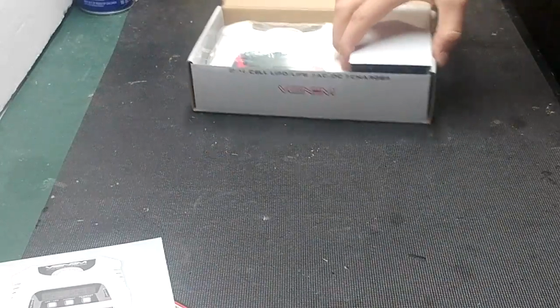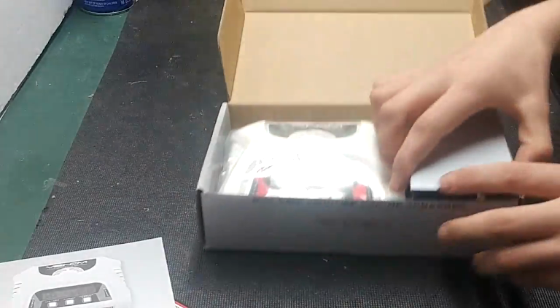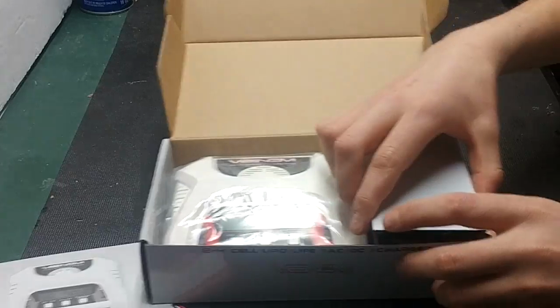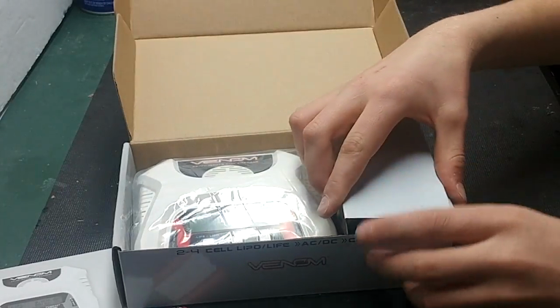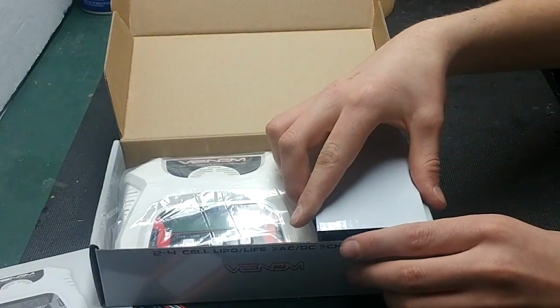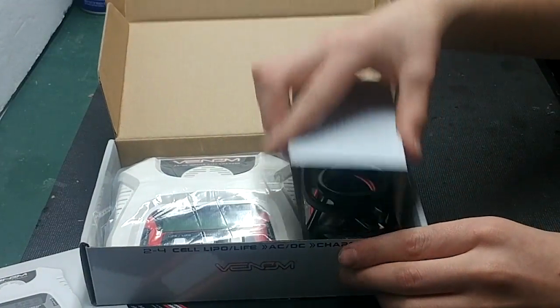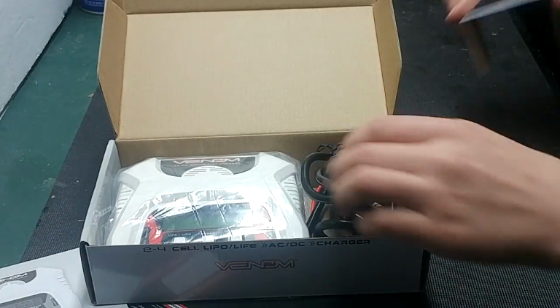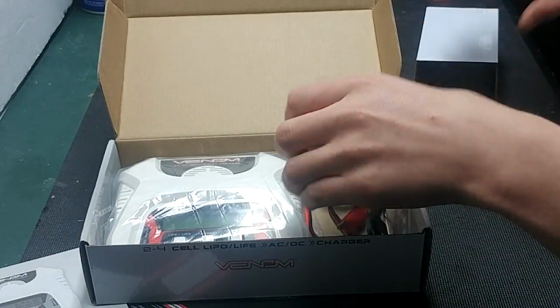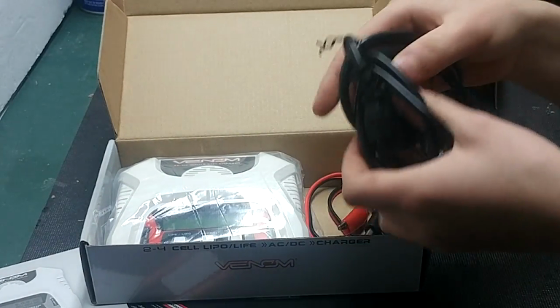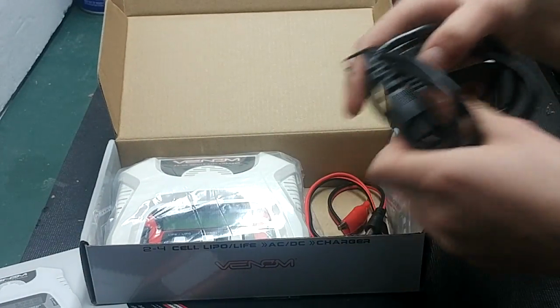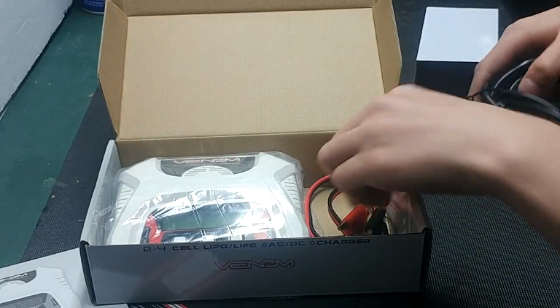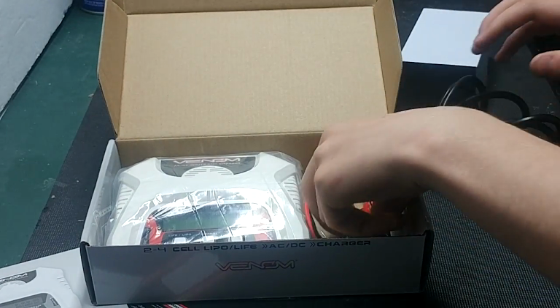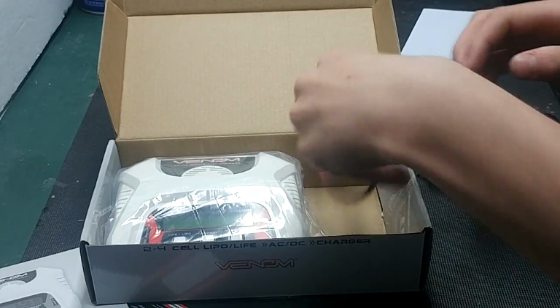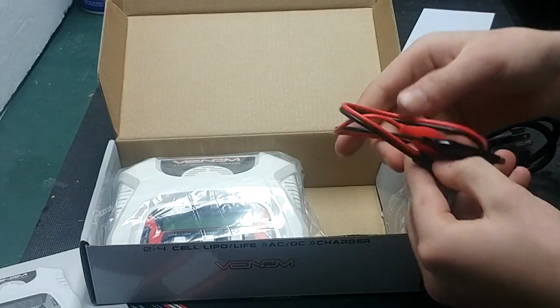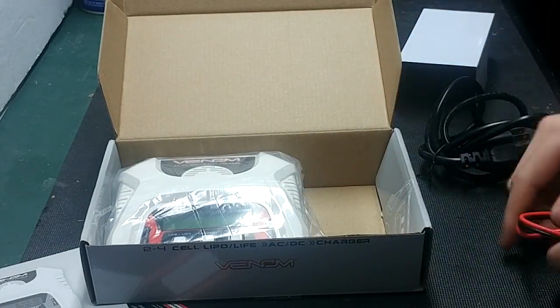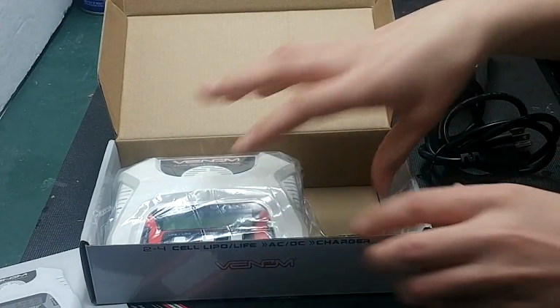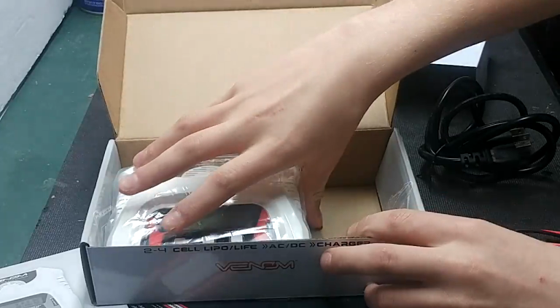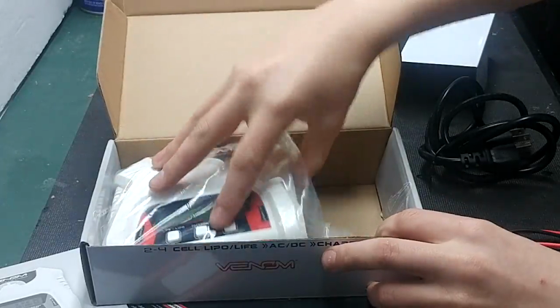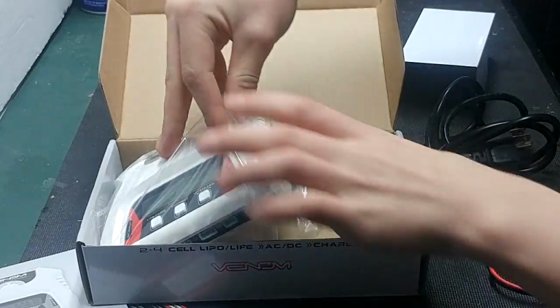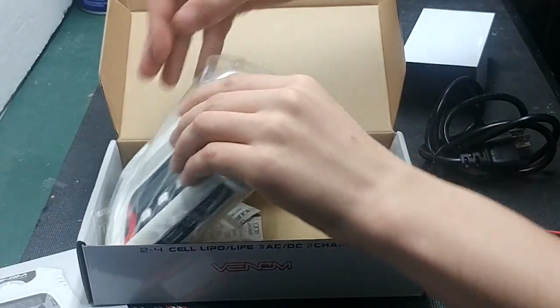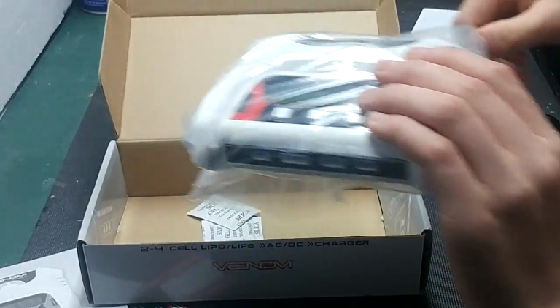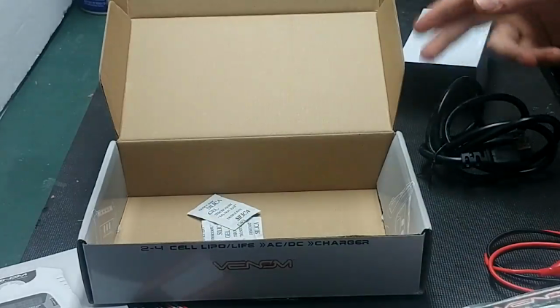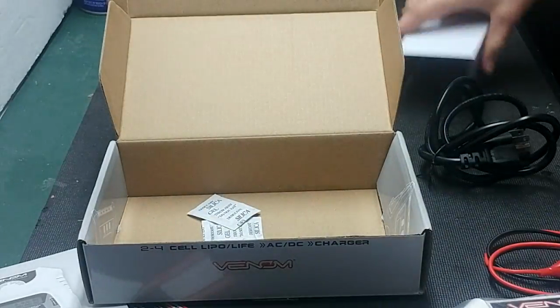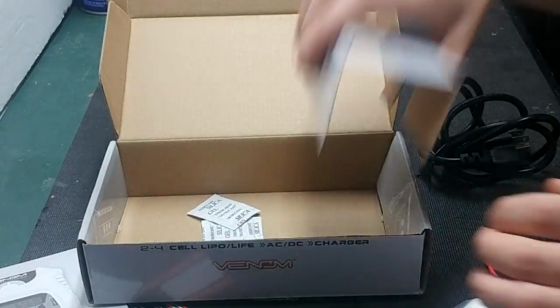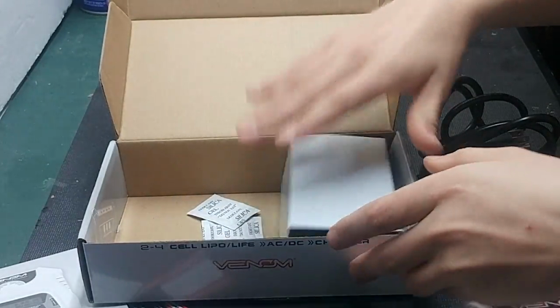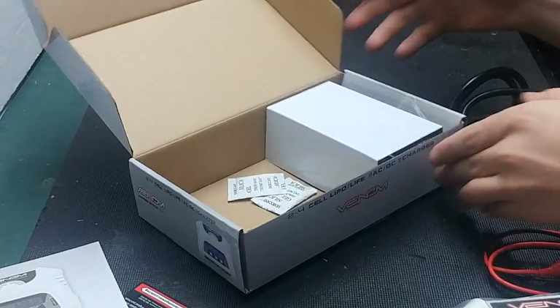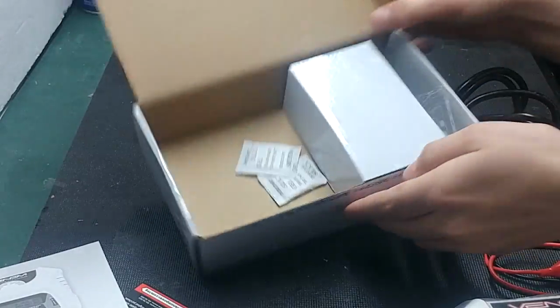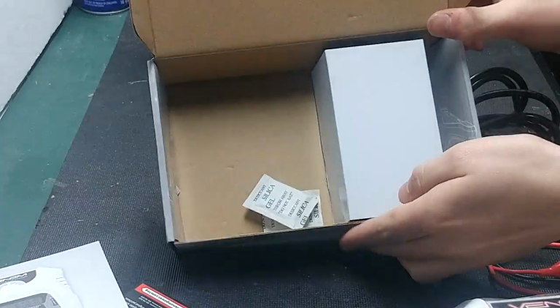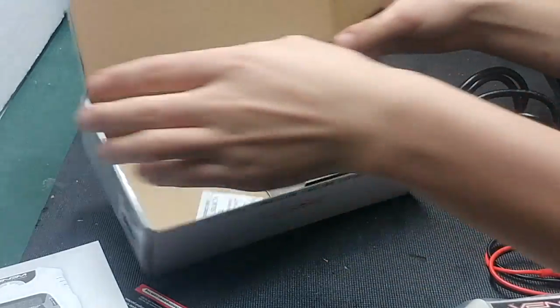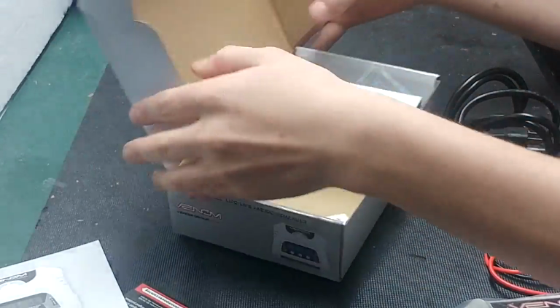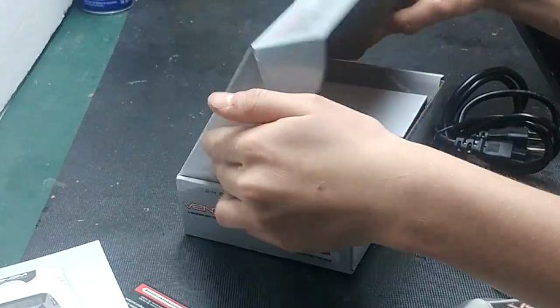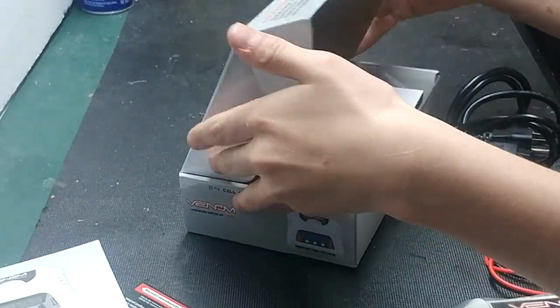In the box, you will receive your AC power lead, your DC power lead, and then over here you will receive your charger. You will also get some silica gel, but you do not need that.